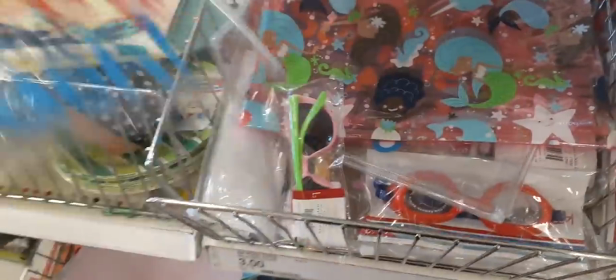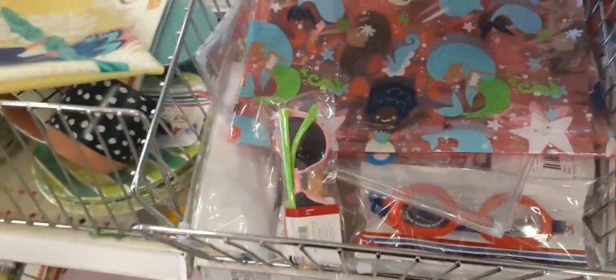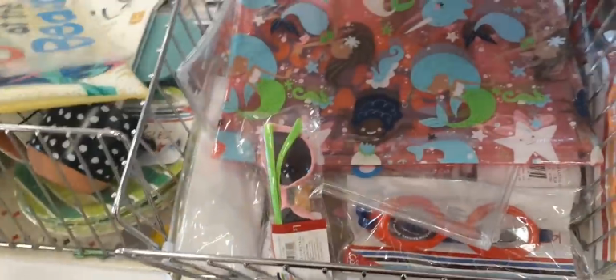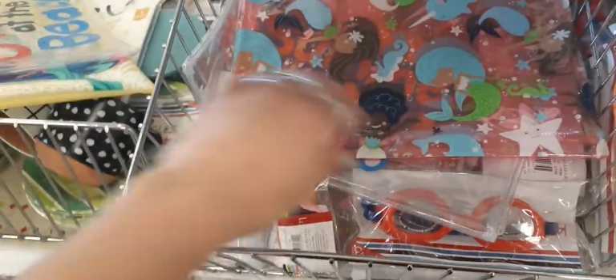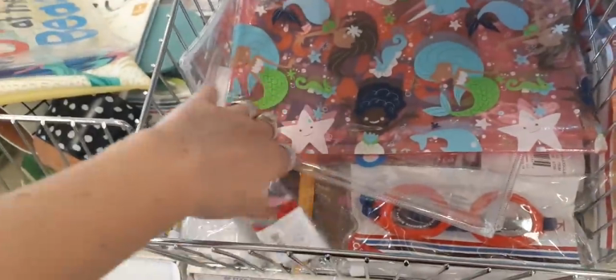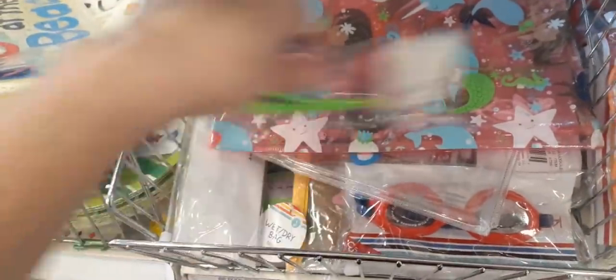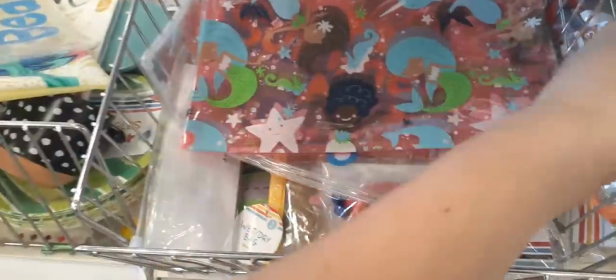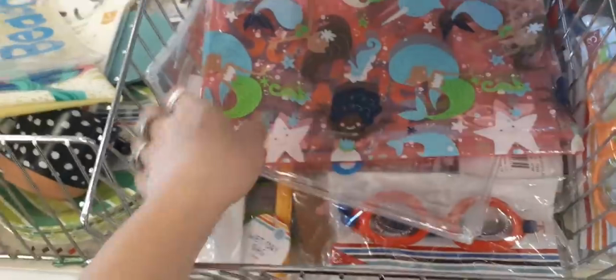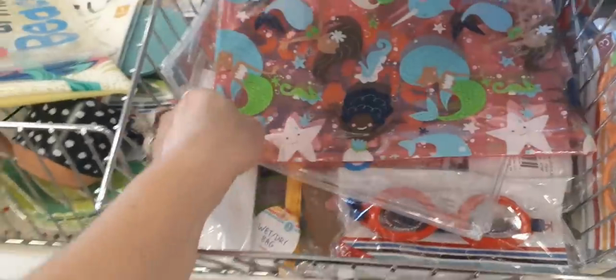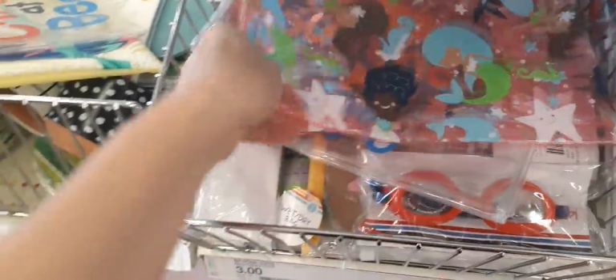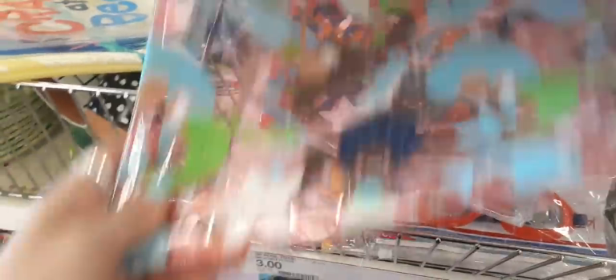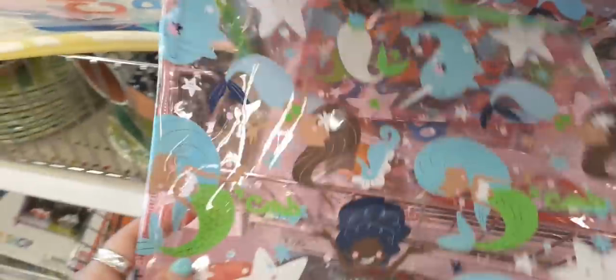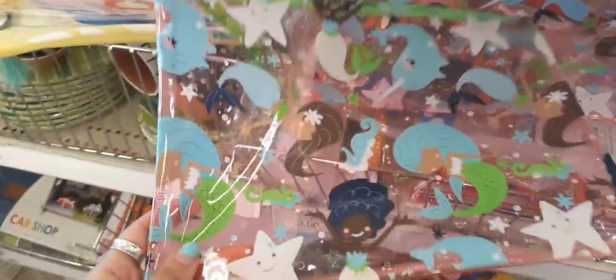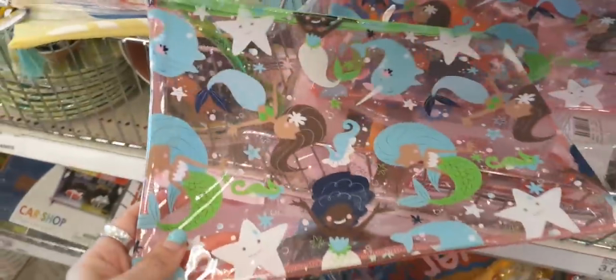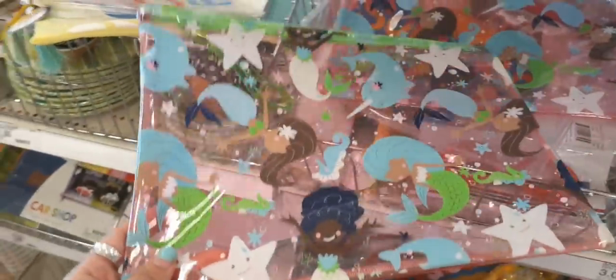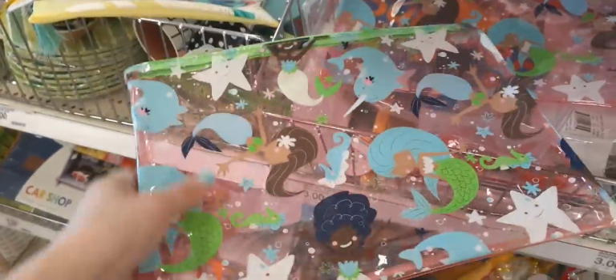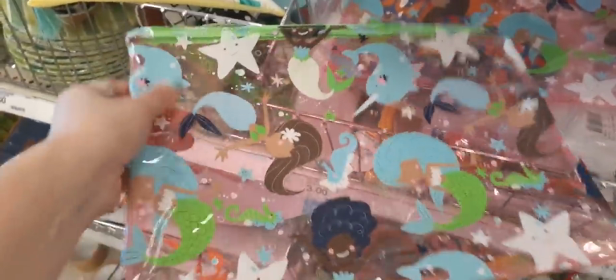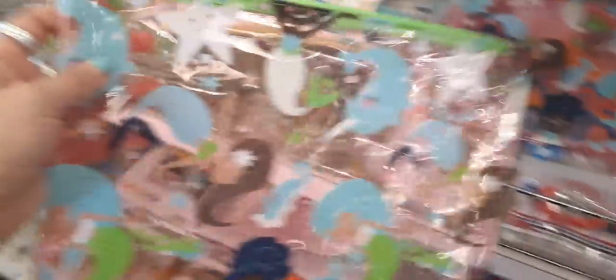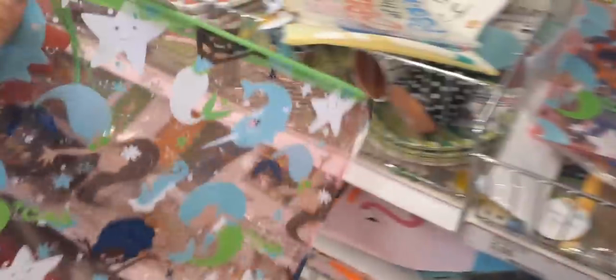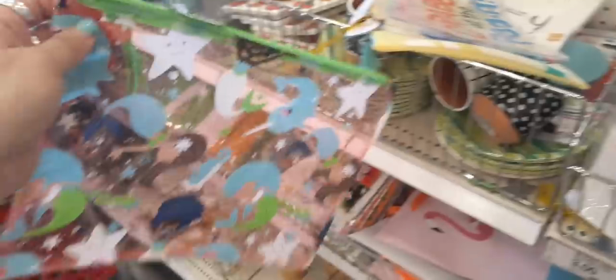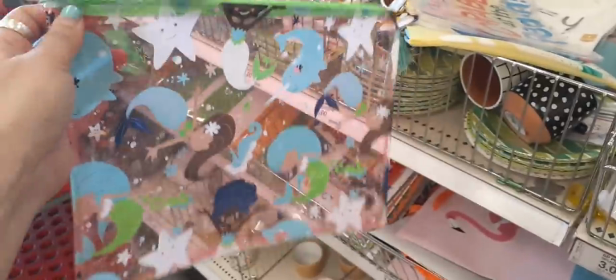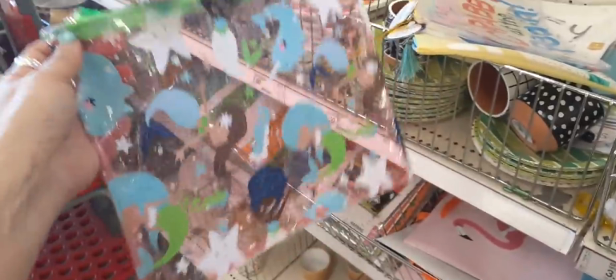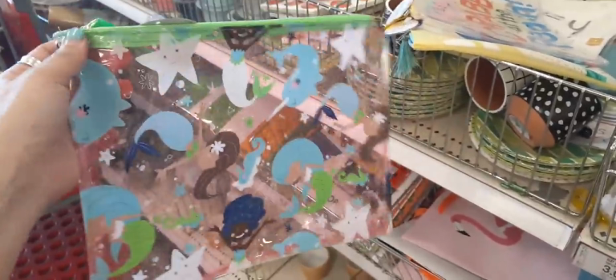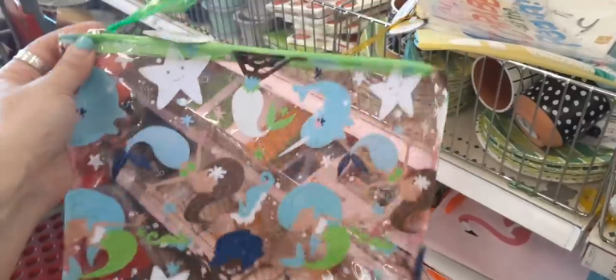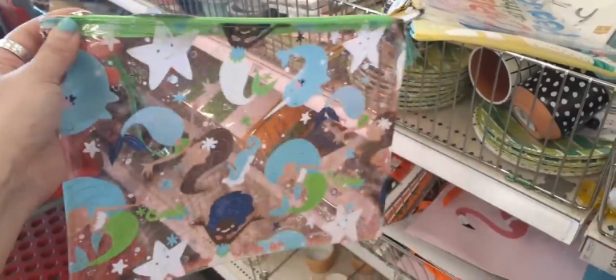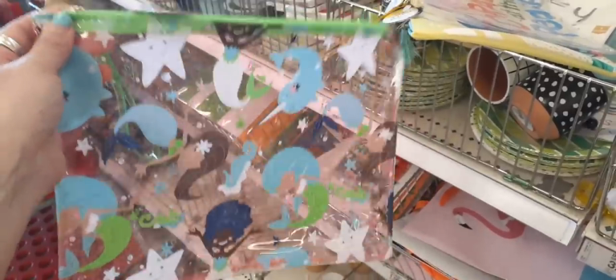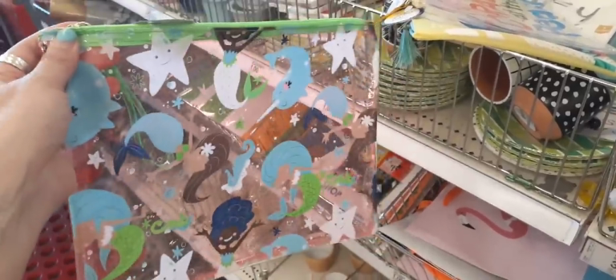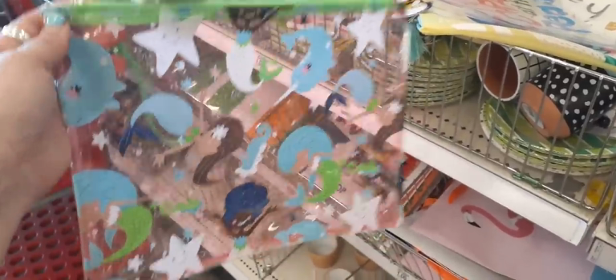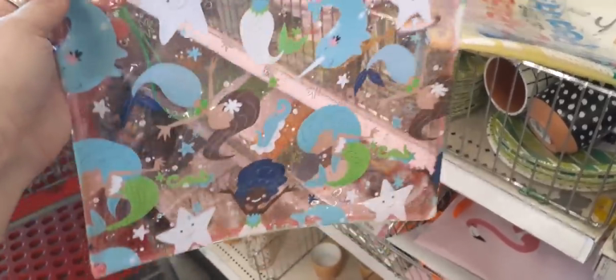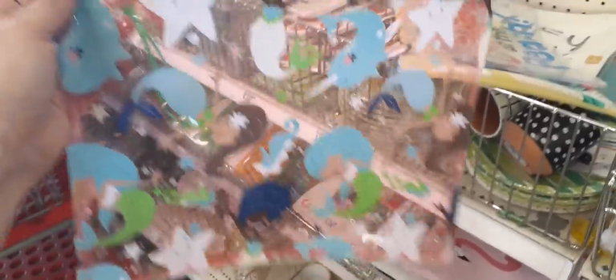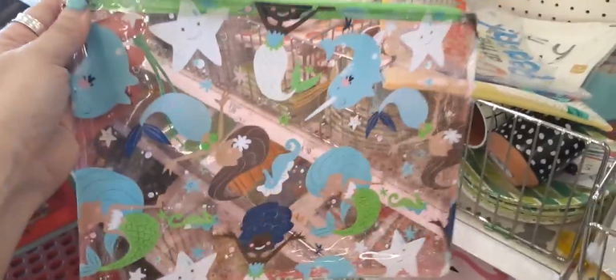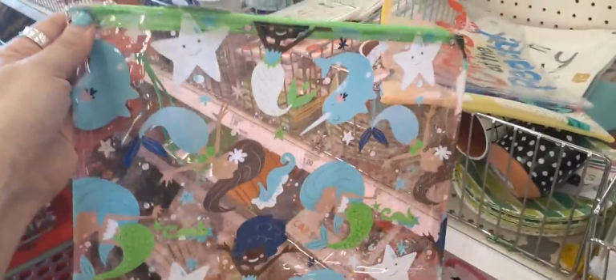I'm just going to show you the different styles. That is really cute — all the mermaids. And again, this is great for putting wet bathing suits or any type of wet items in.